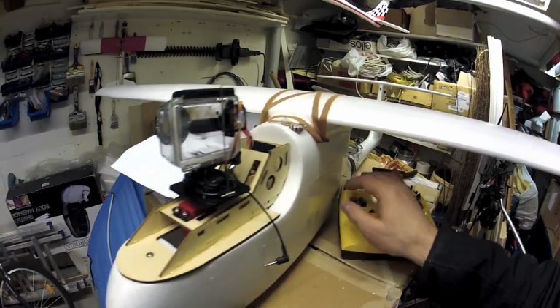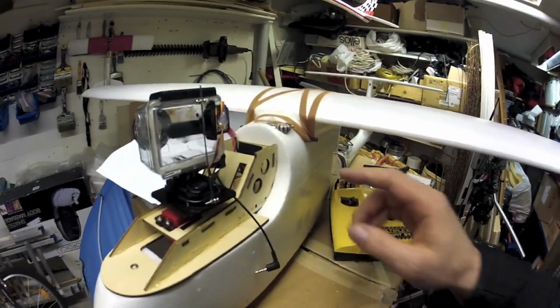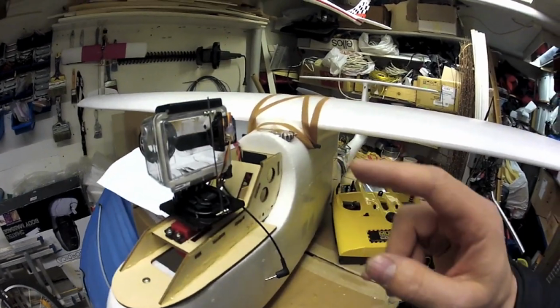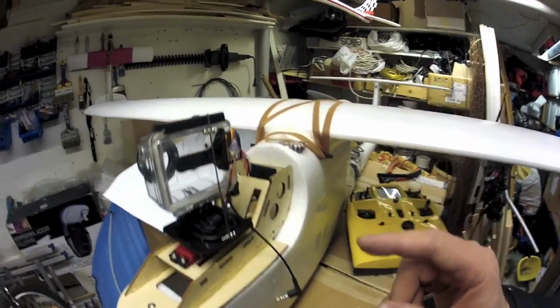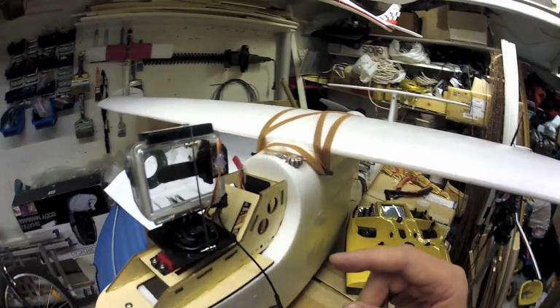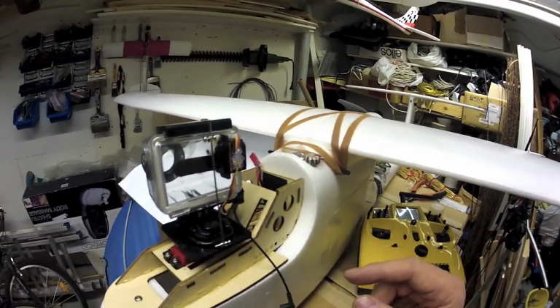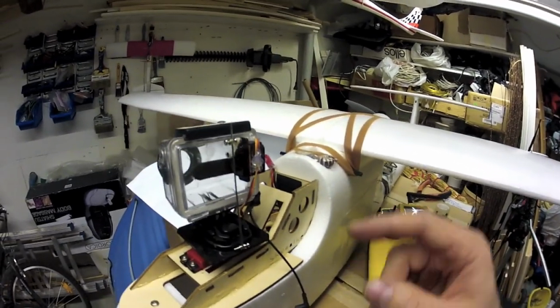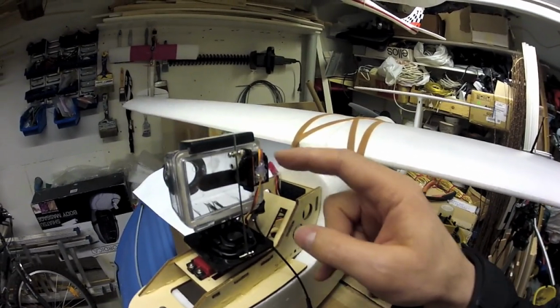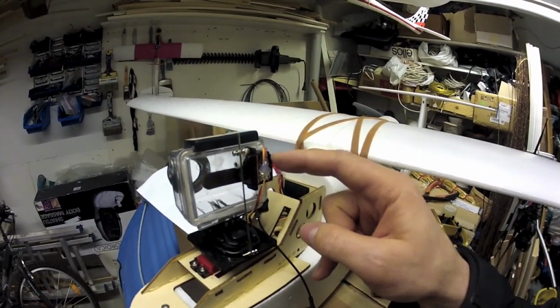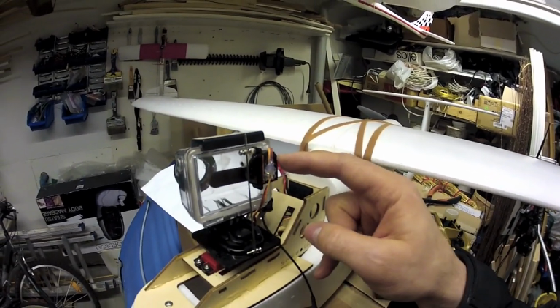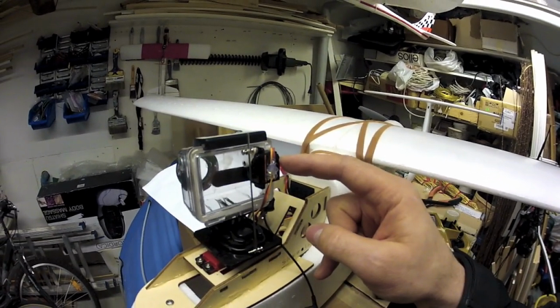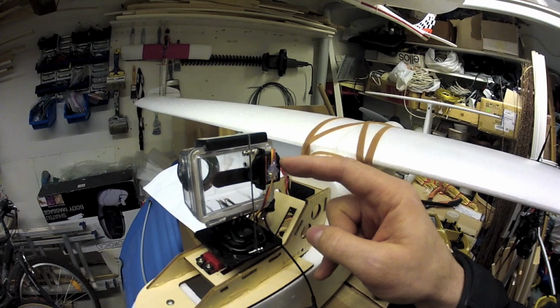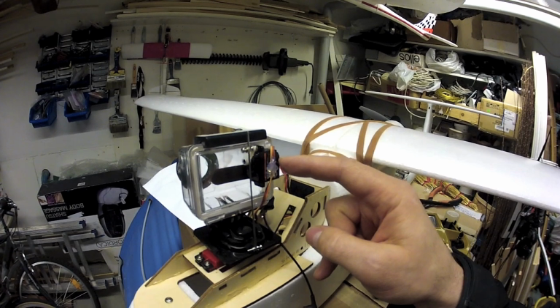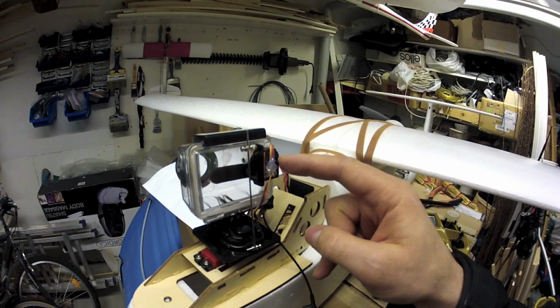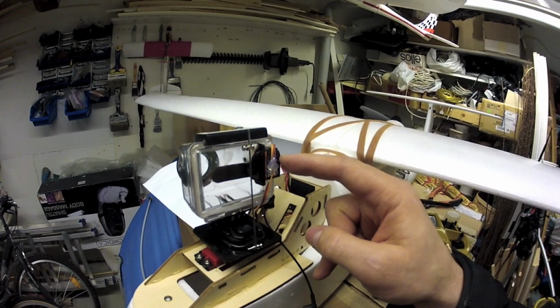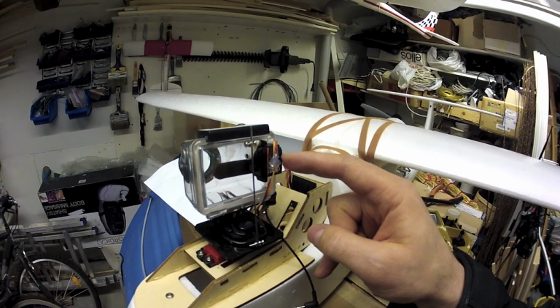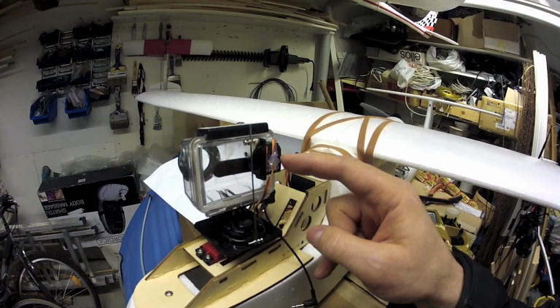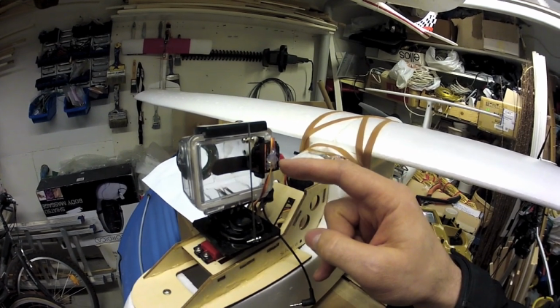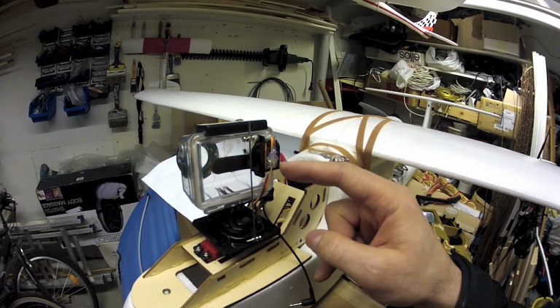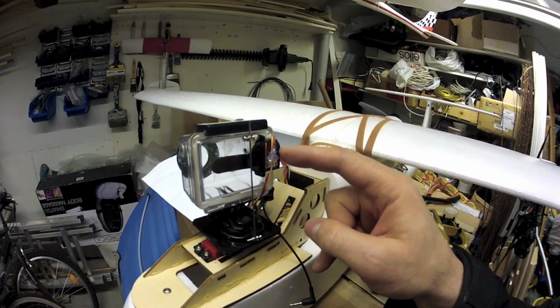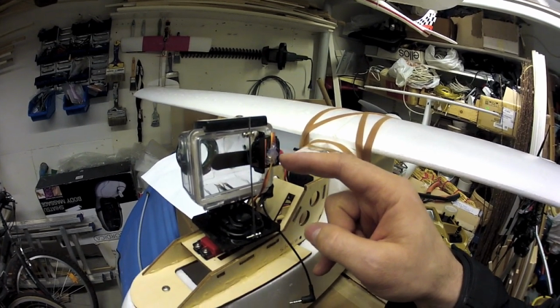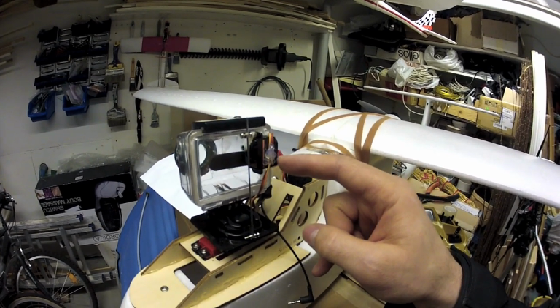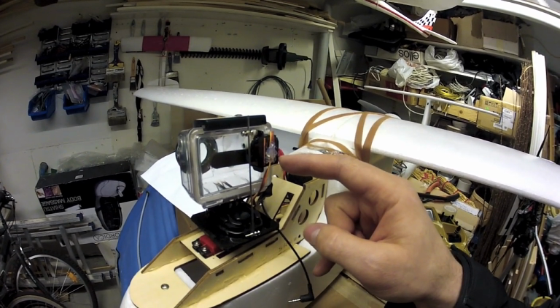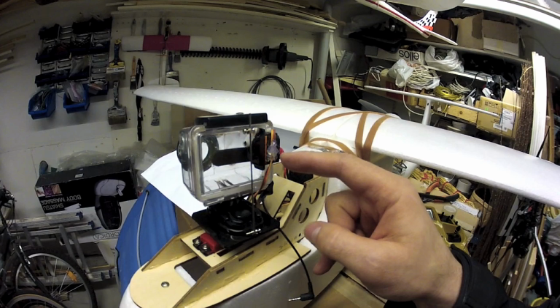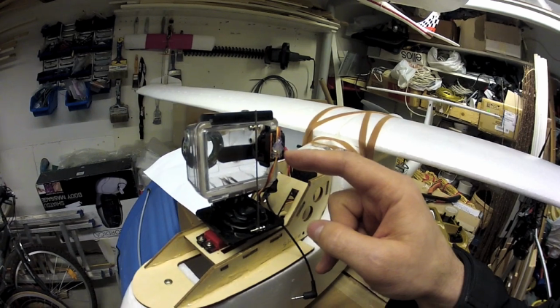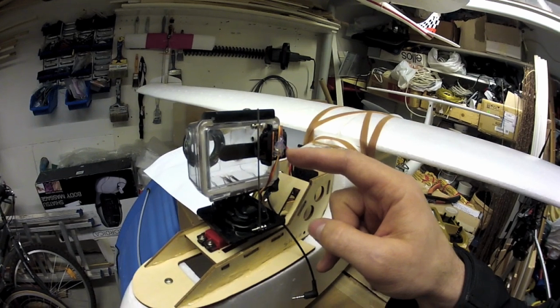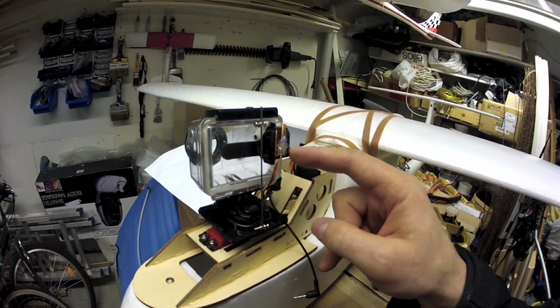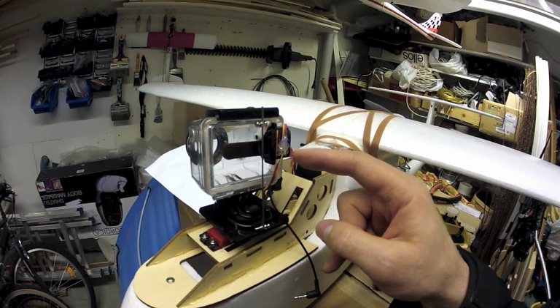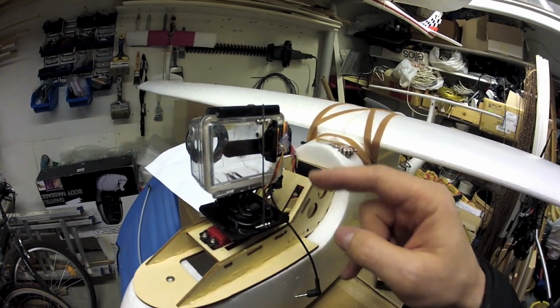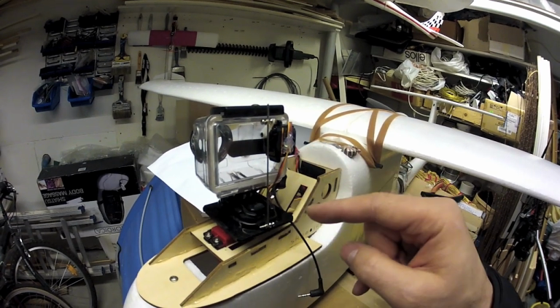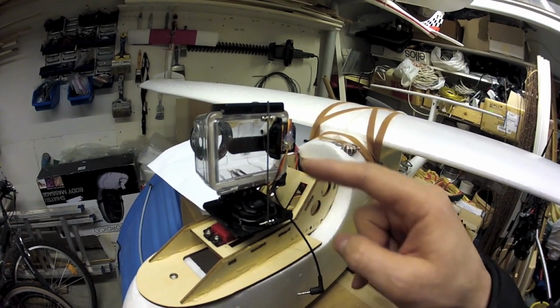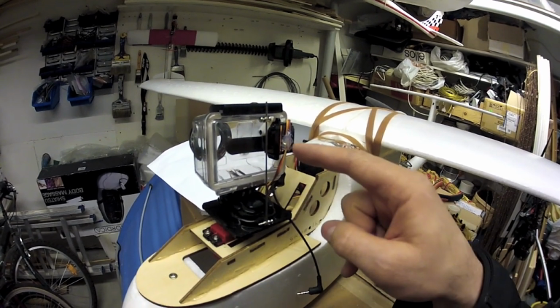Let's look at the very very simple tilt. It's a 12 gram metal gear servo from Emacs.